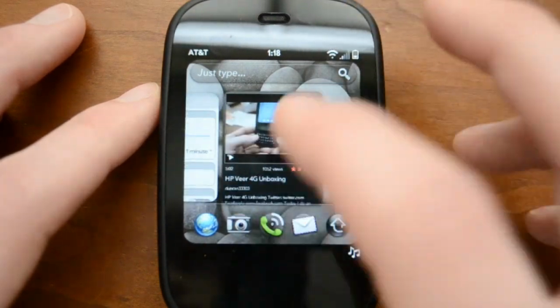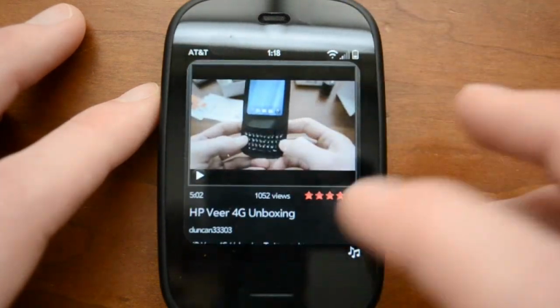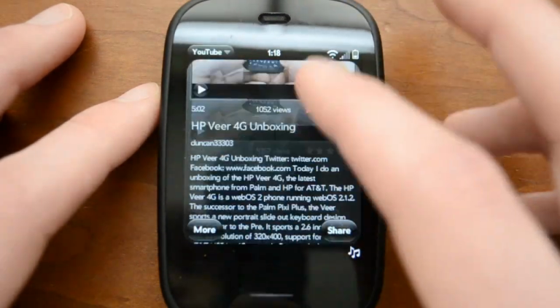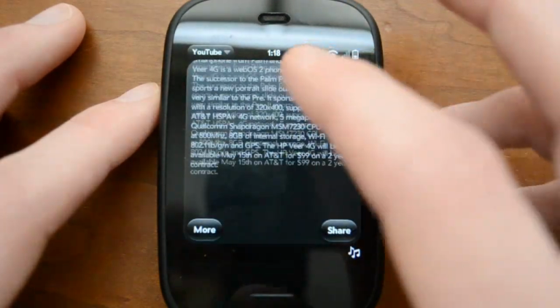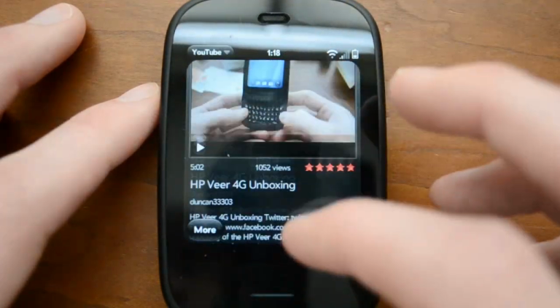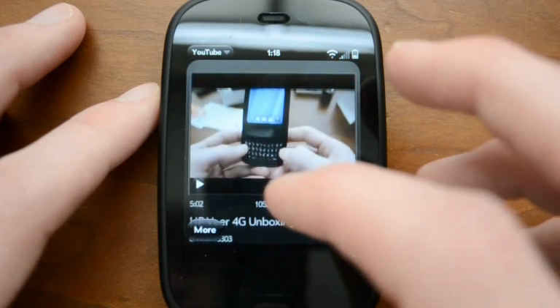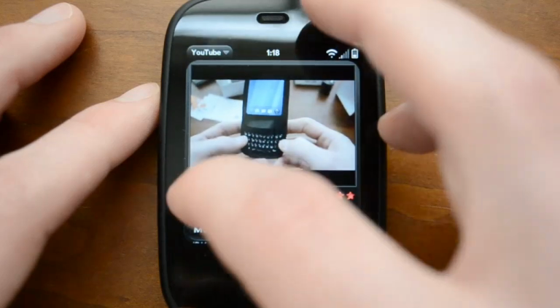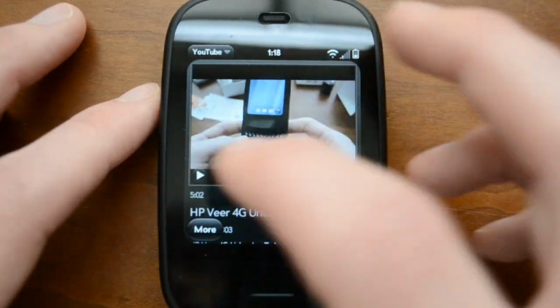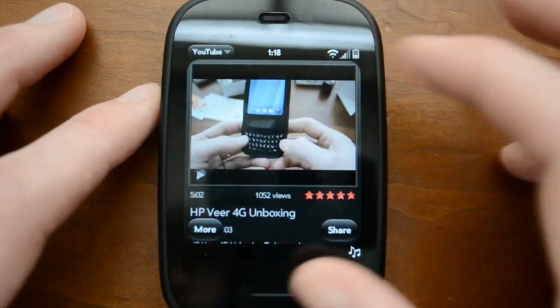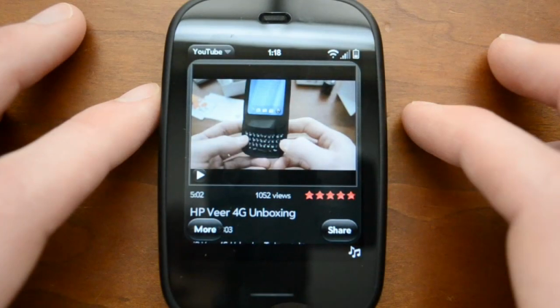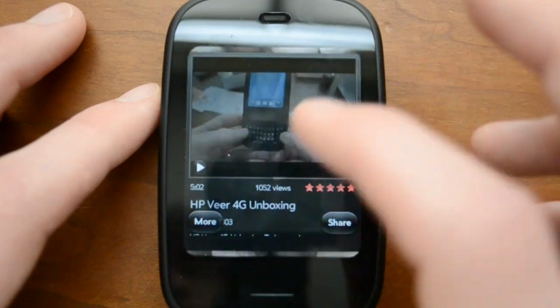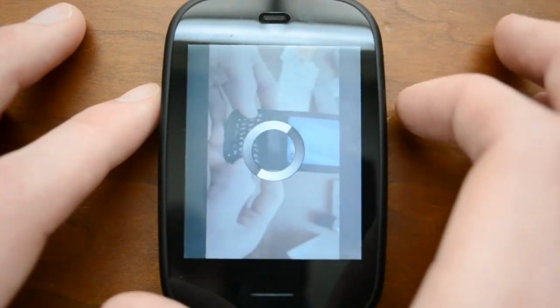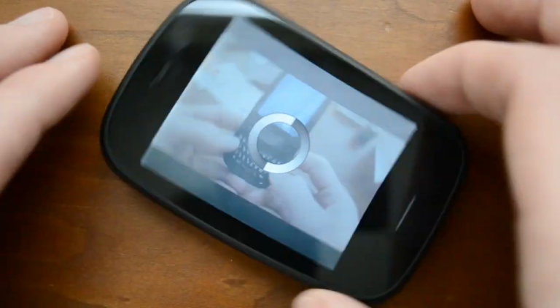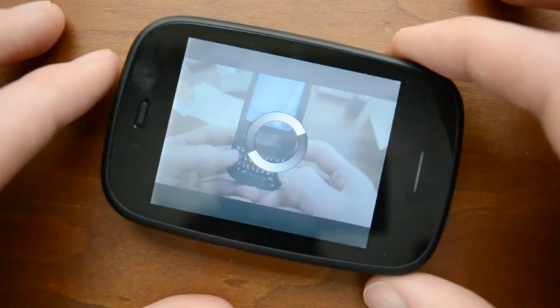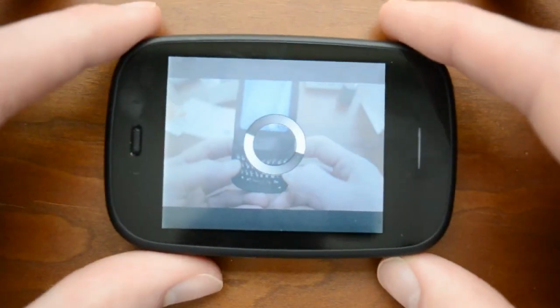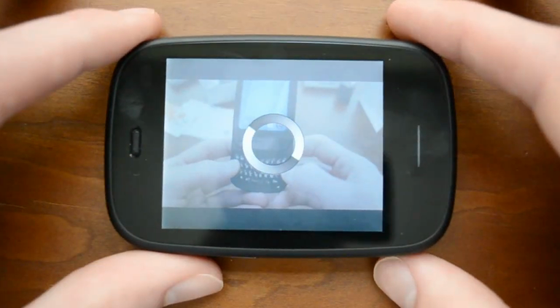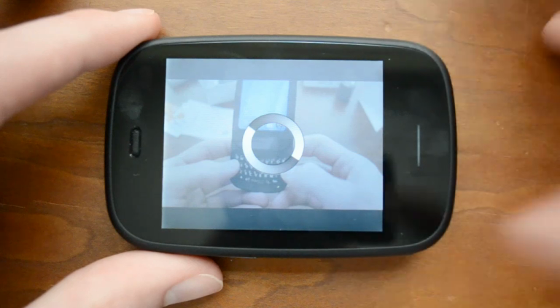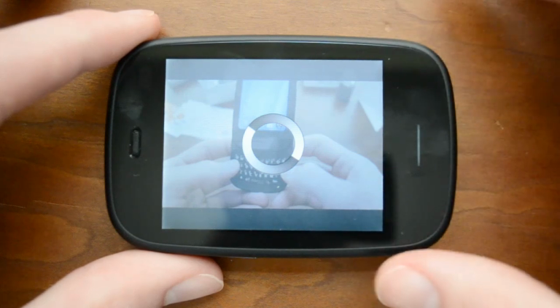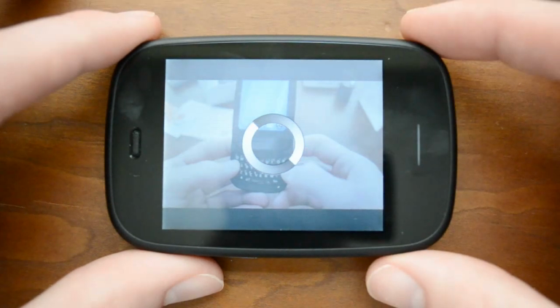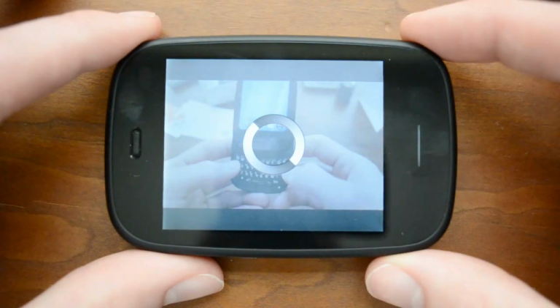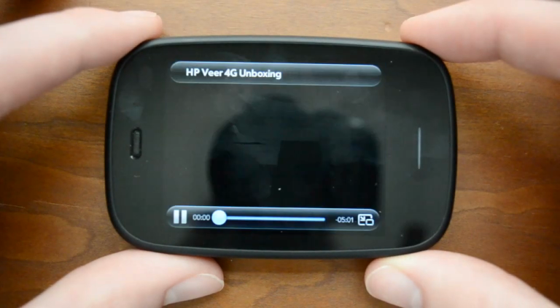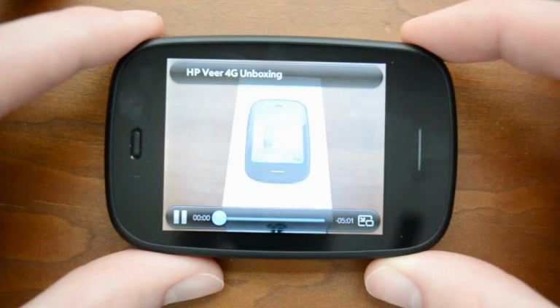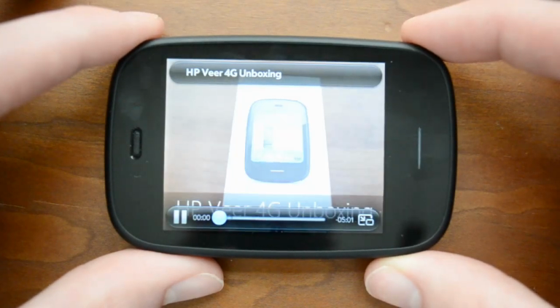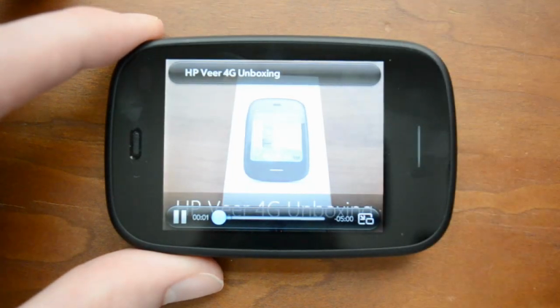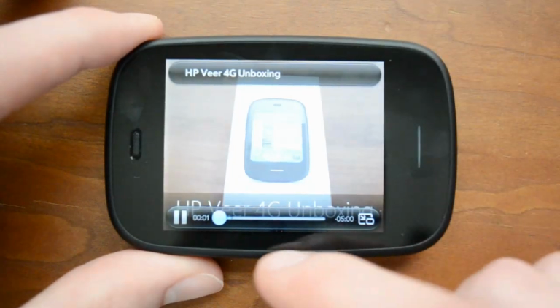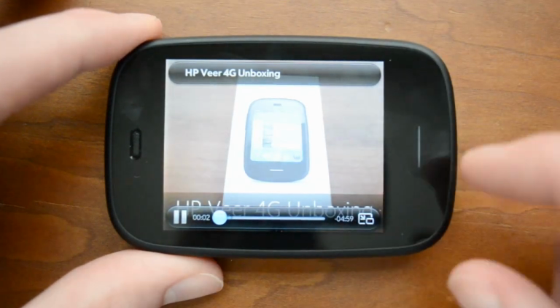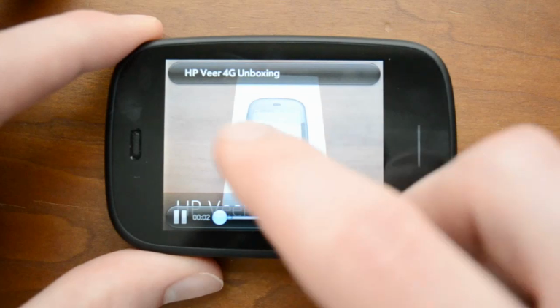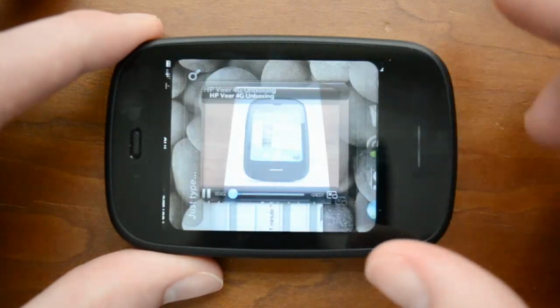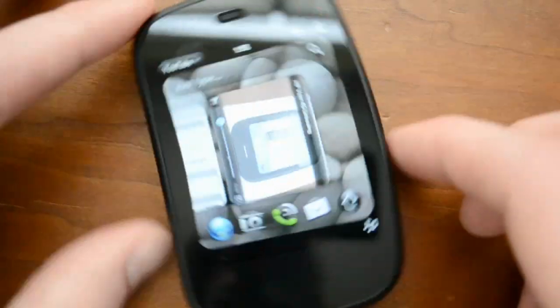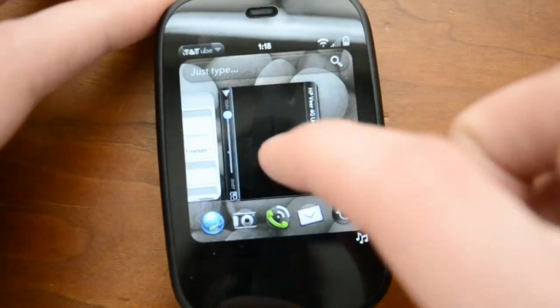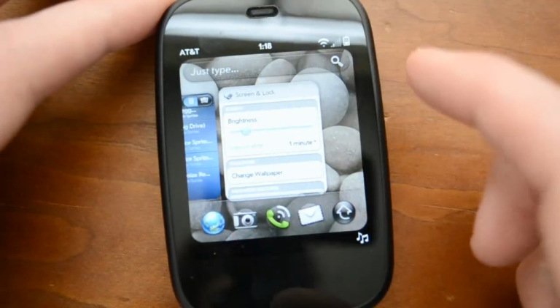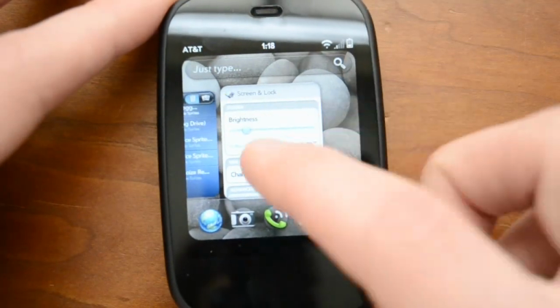One of the biggest things I want to show you guys is the multitasking, and we'll show you how a video runs on it. If we flip around here you can see how a video will run pretty much just like you would expect. So this is my unboxing of the Veer, but we can swipe that out of the way.